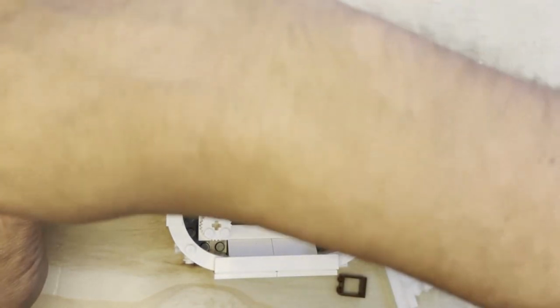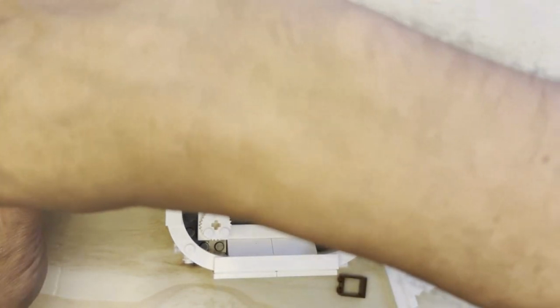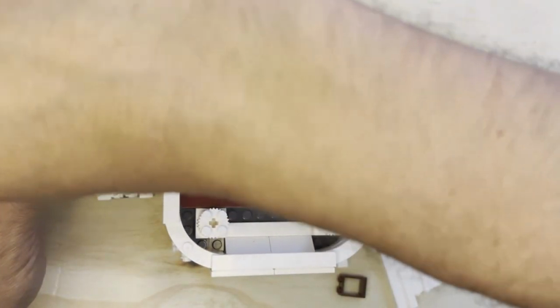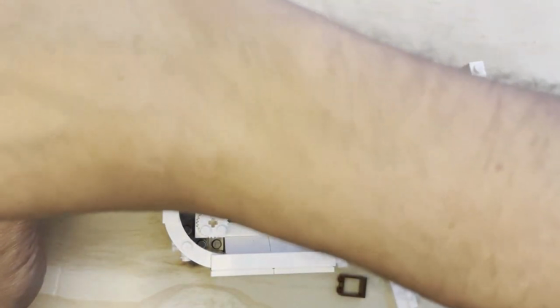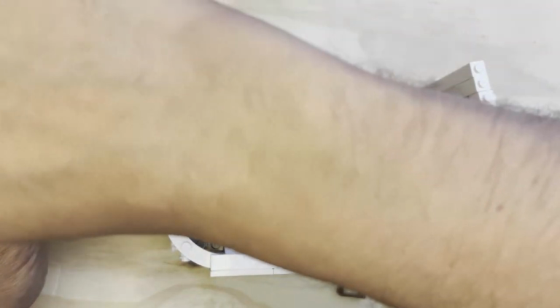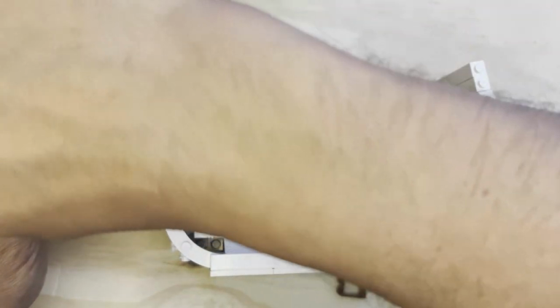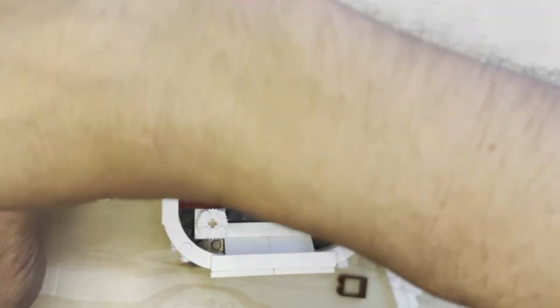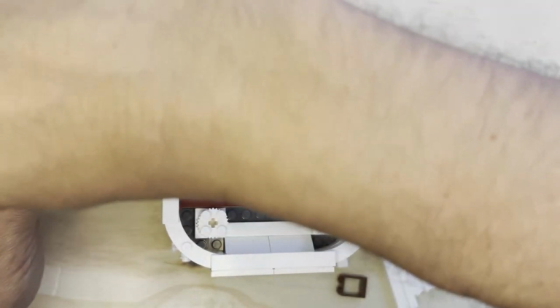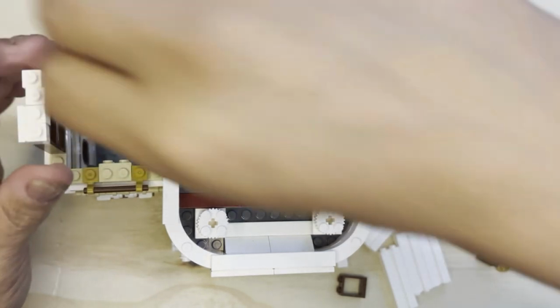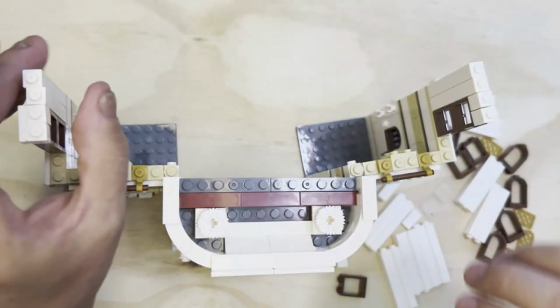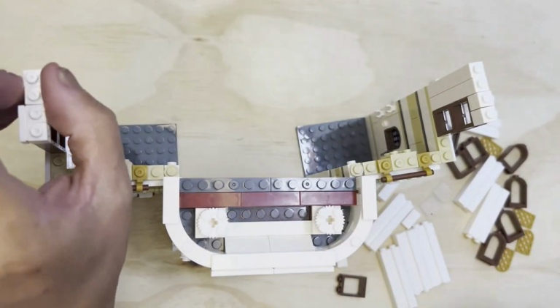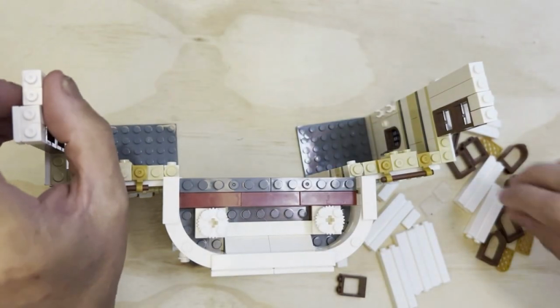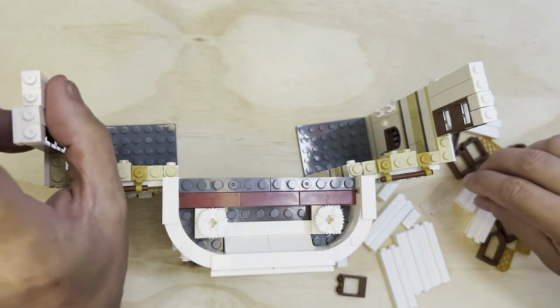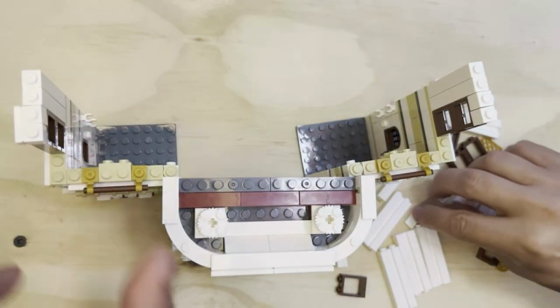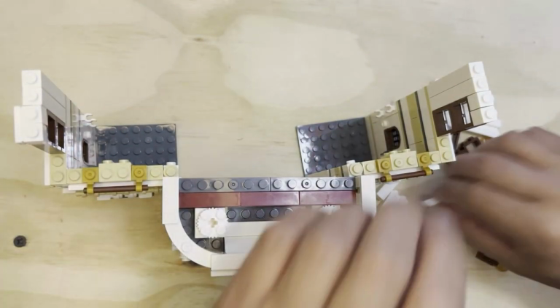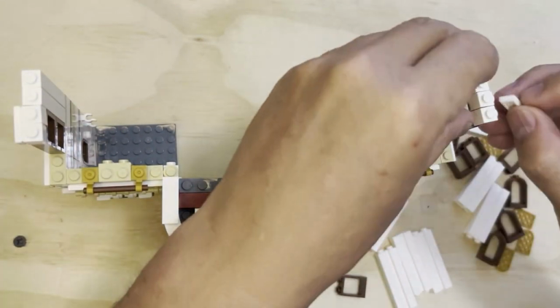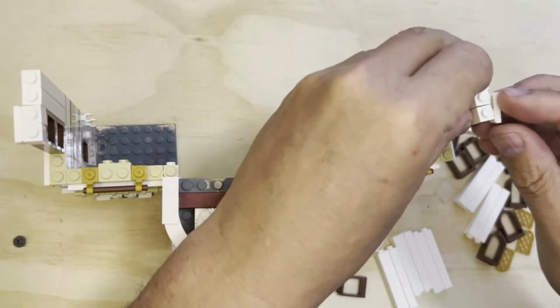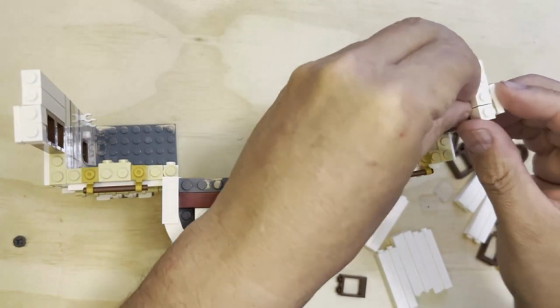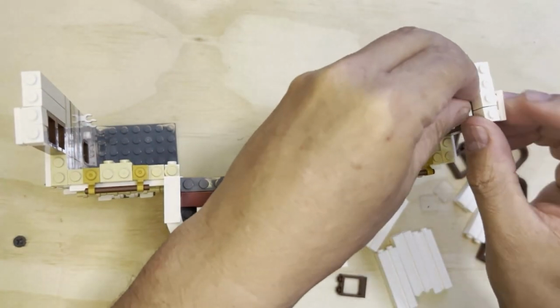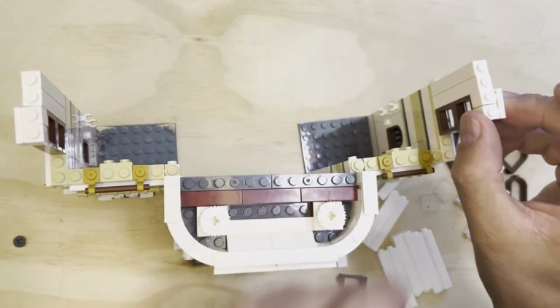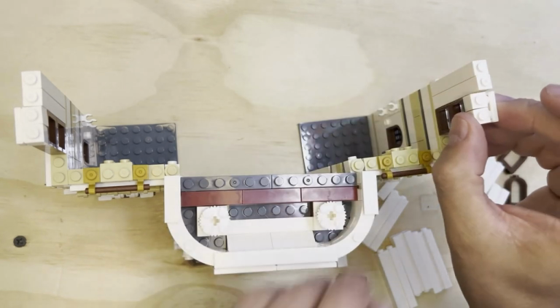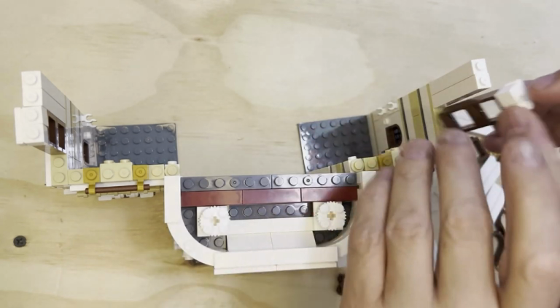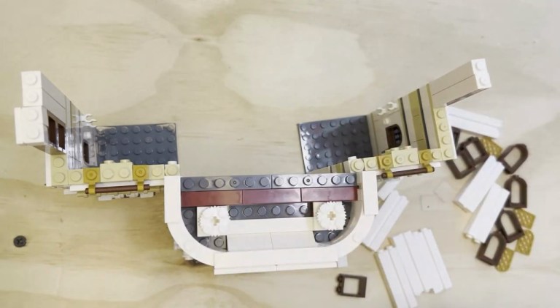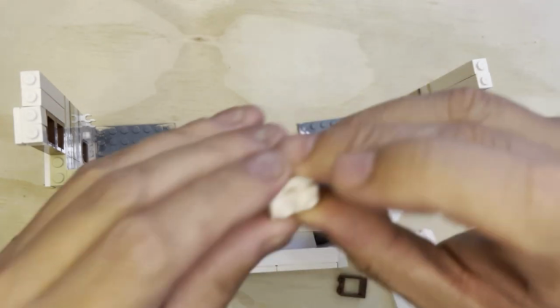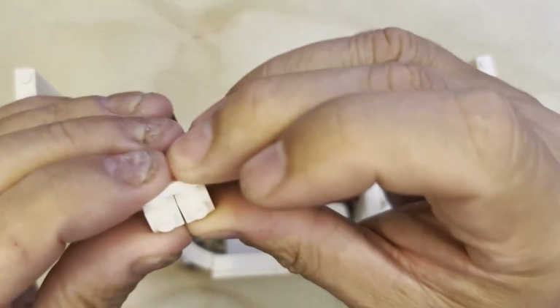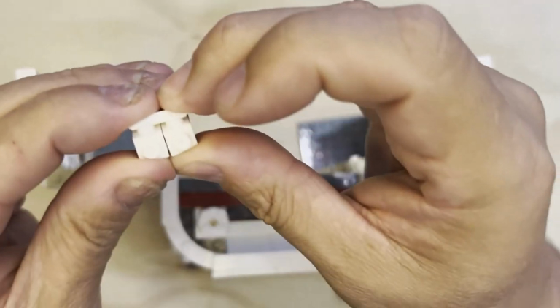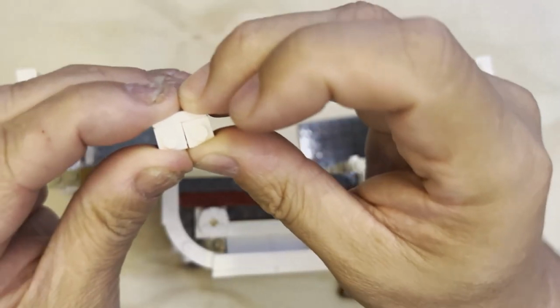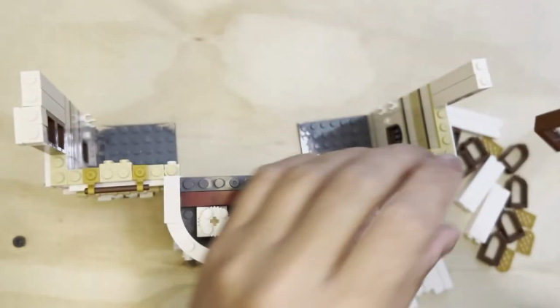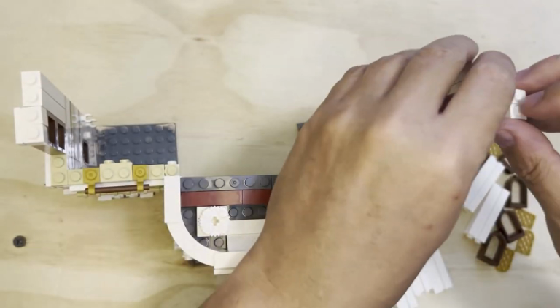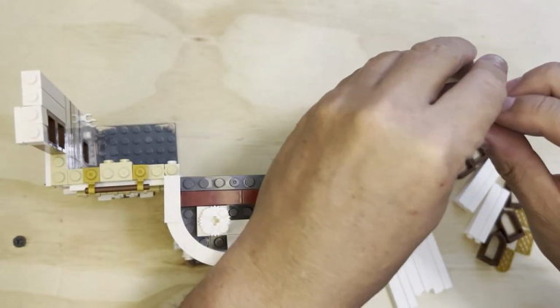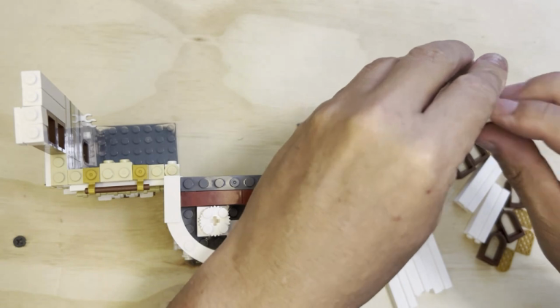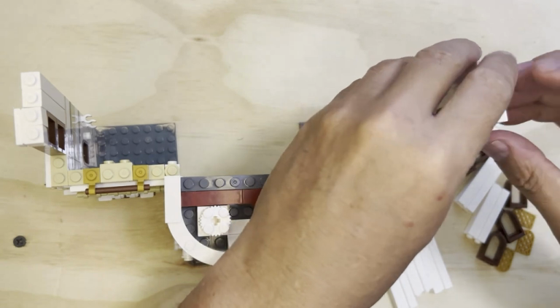This flat plate is going to go there like that, and there's another one that's going to go on this side — like that. Put that over here.